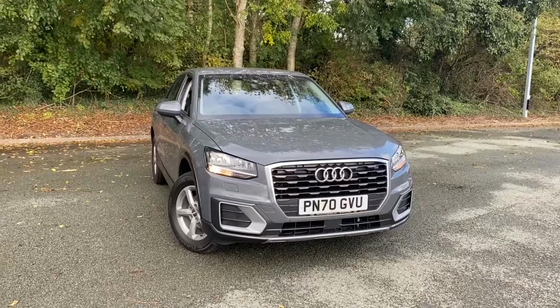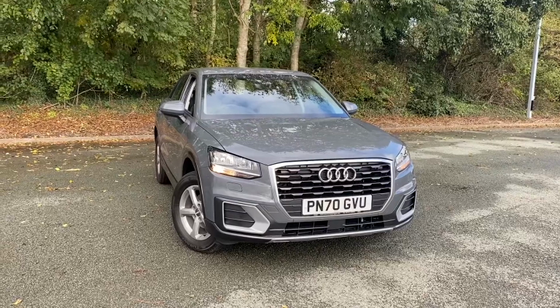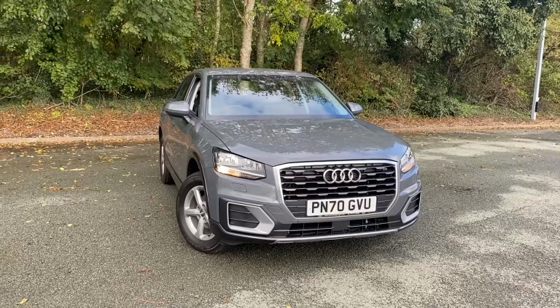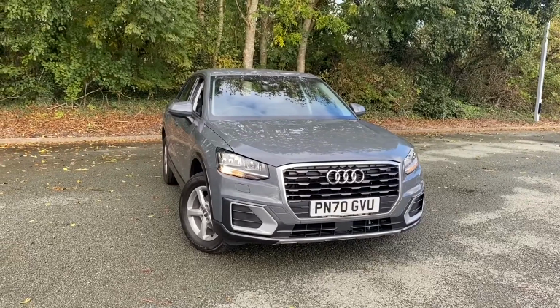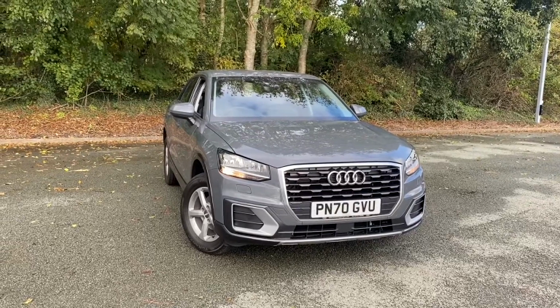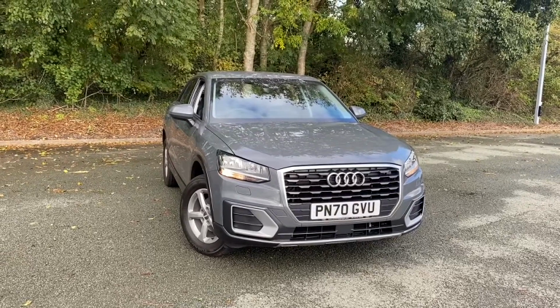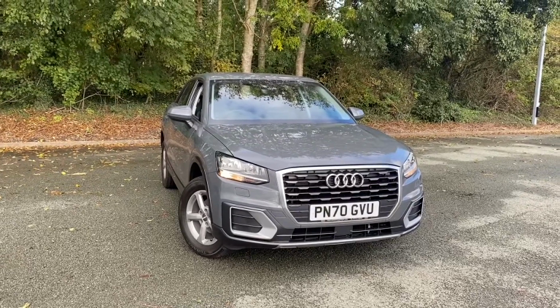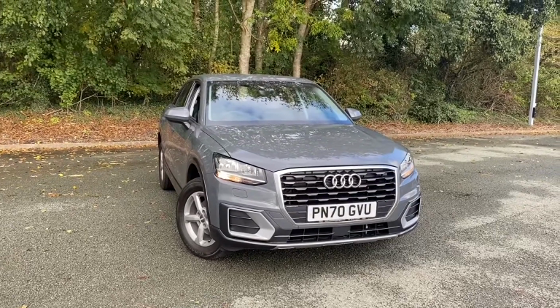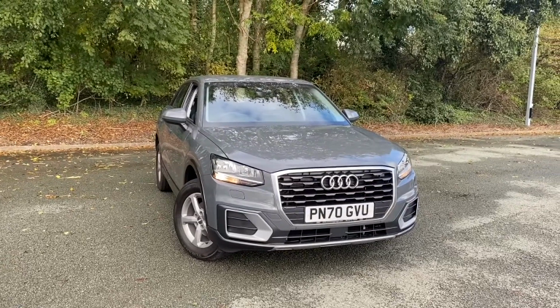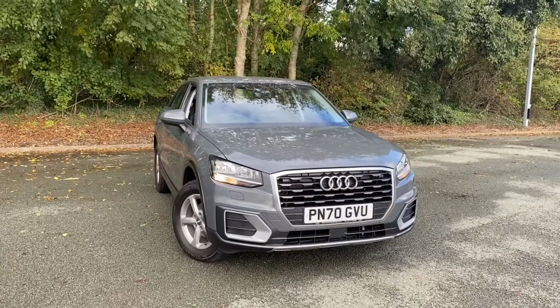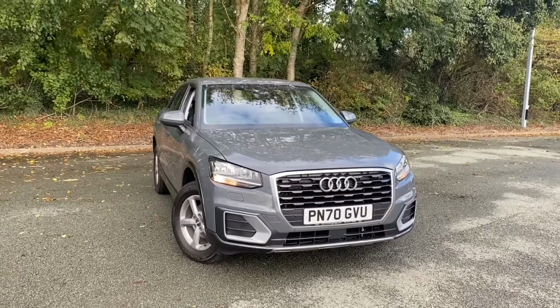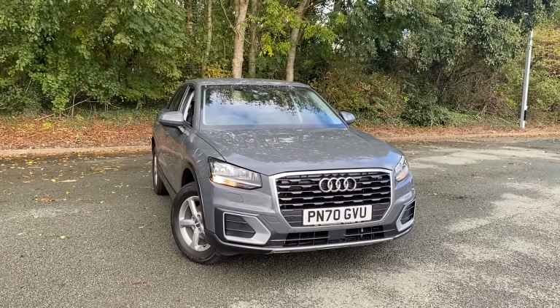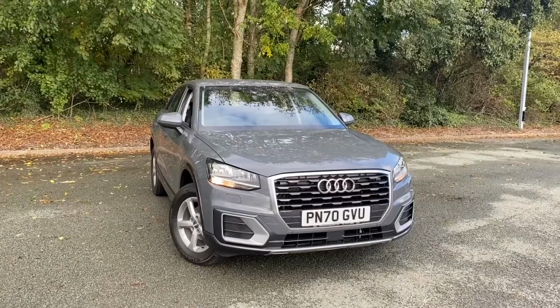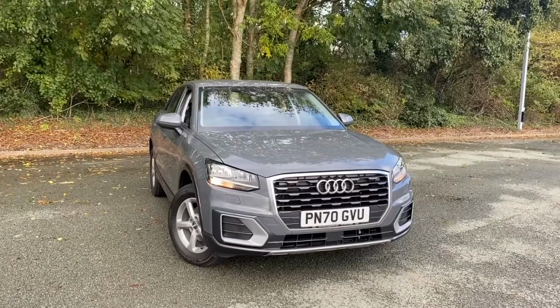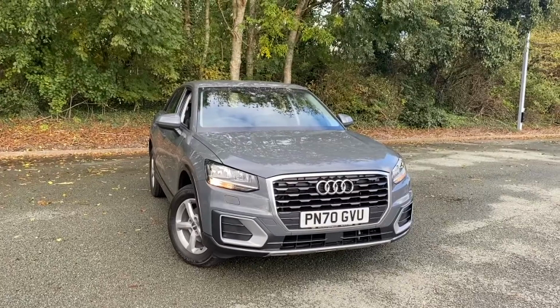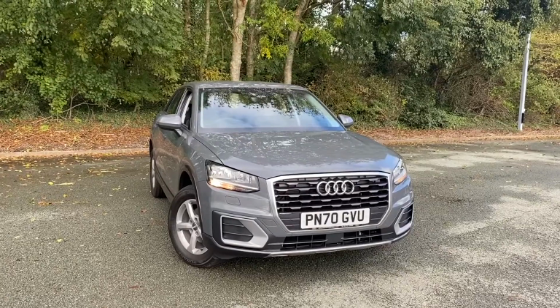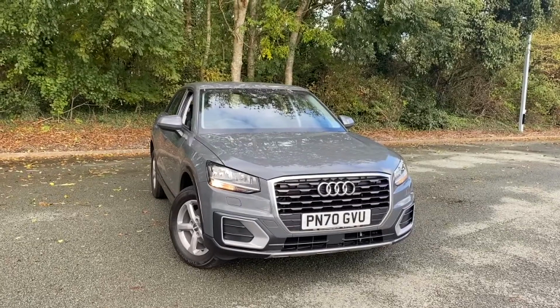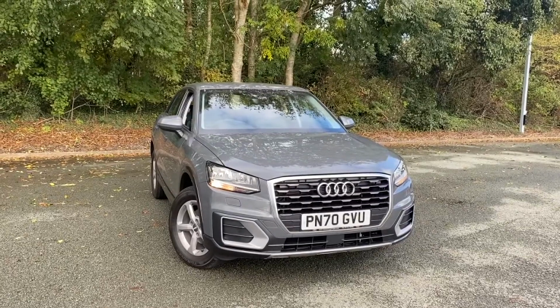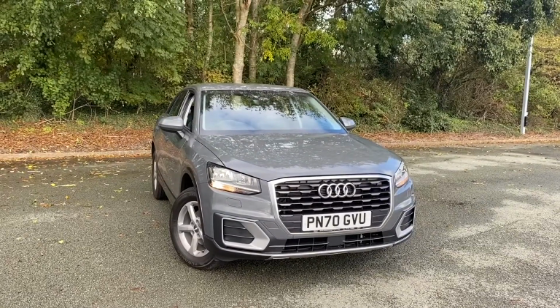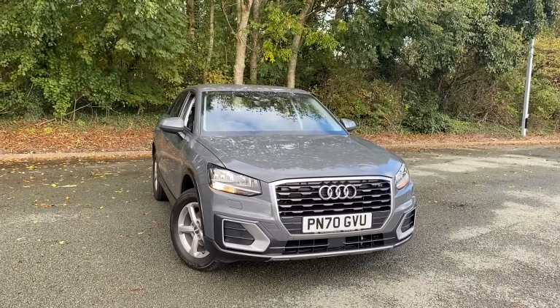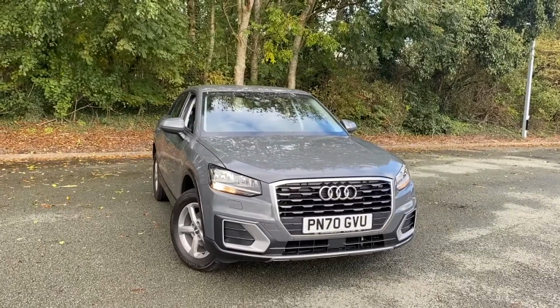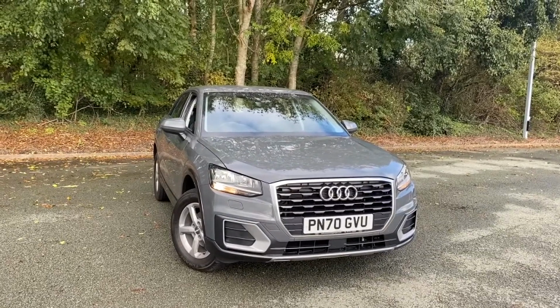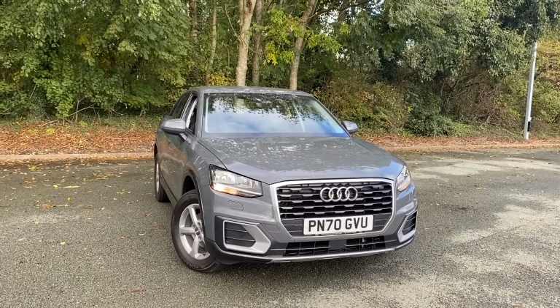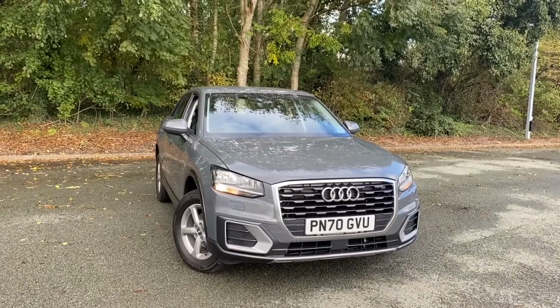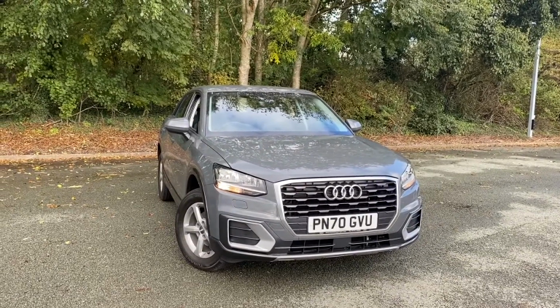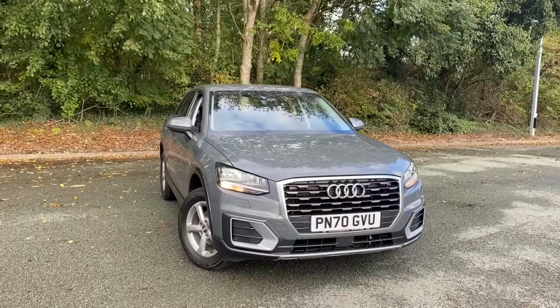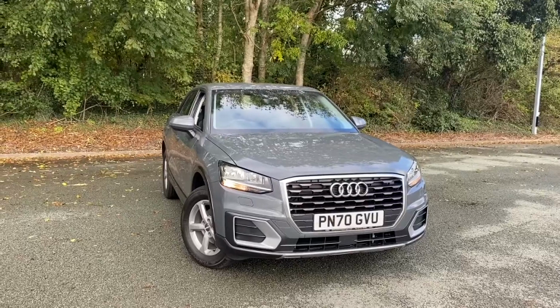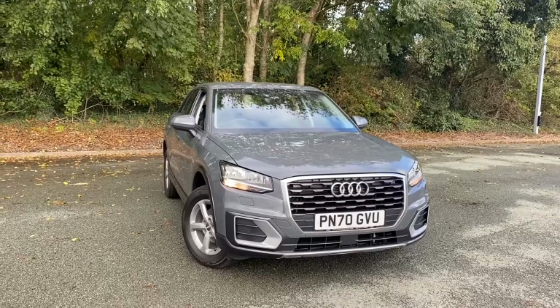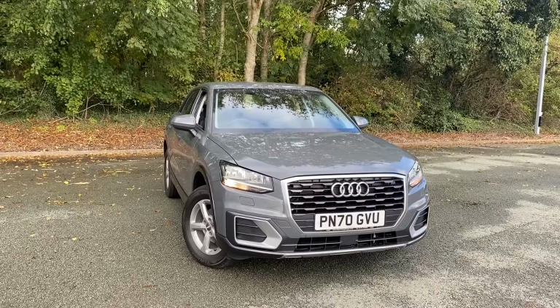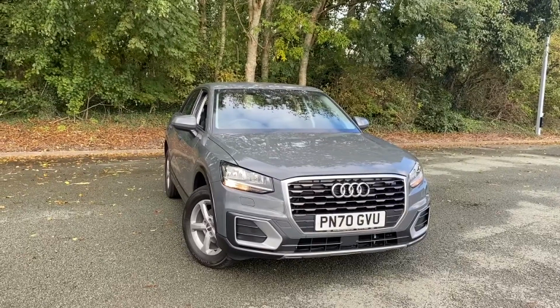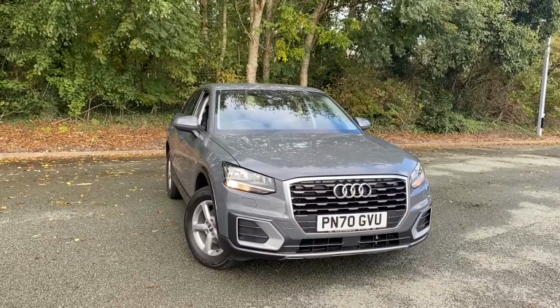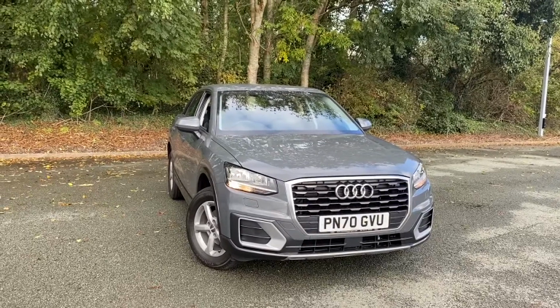Hi there, welcome to Preston Audi. Today I'm going to be taking you around this approved used Audi Q2 Technik, finished in nano grey metallic paint. This car comes with a 1-litre petrol engine with a manual transmission.